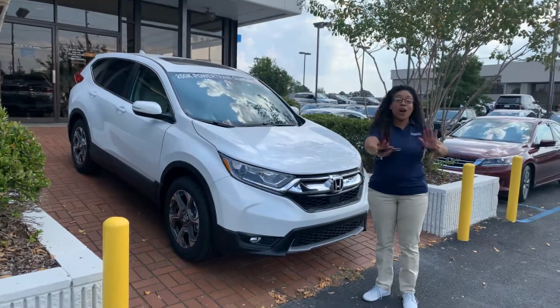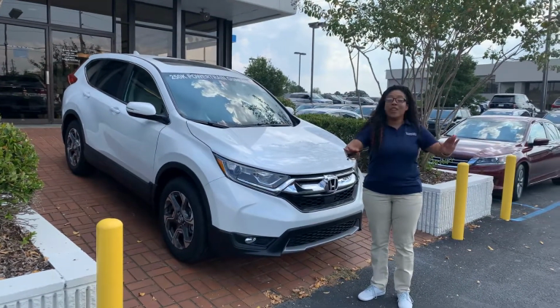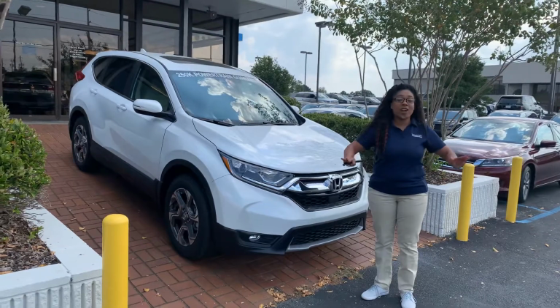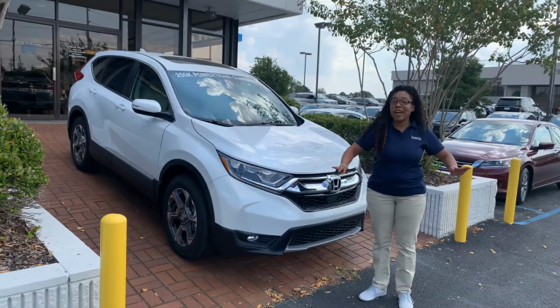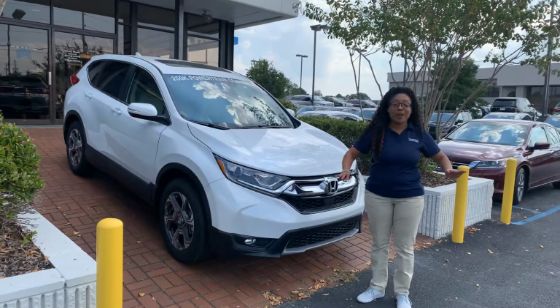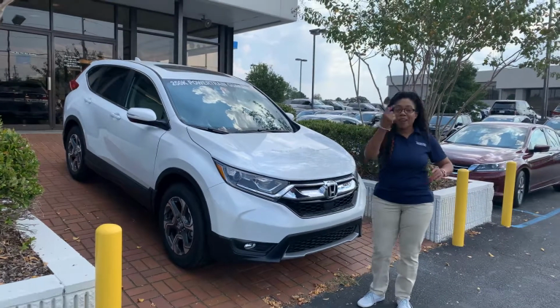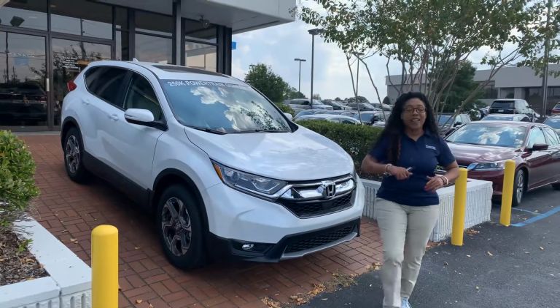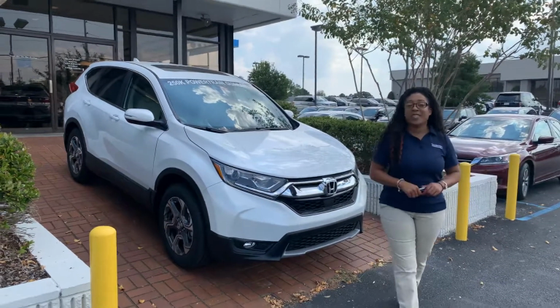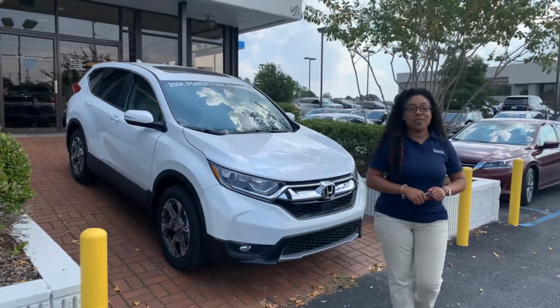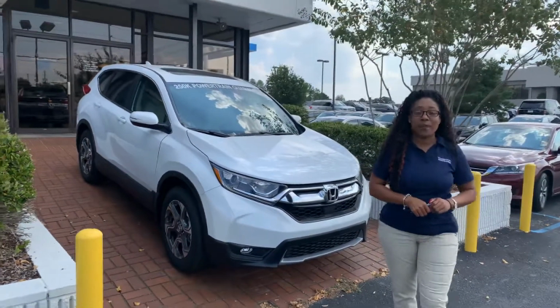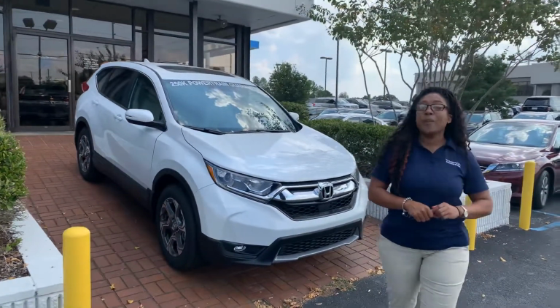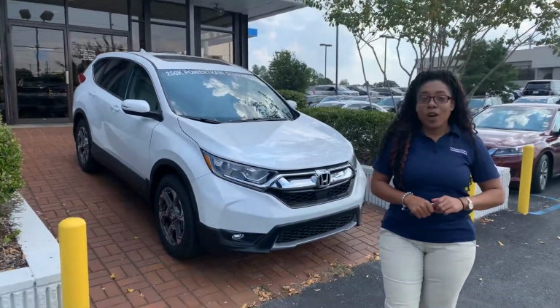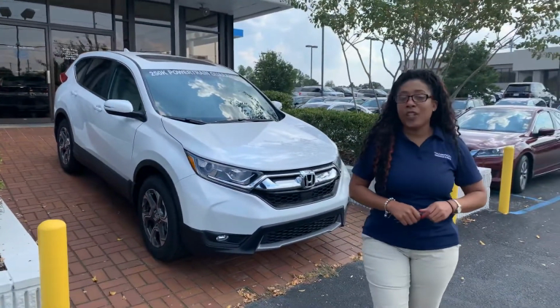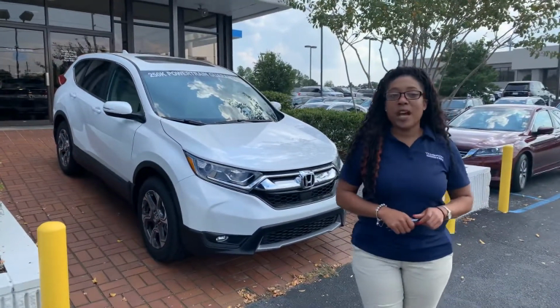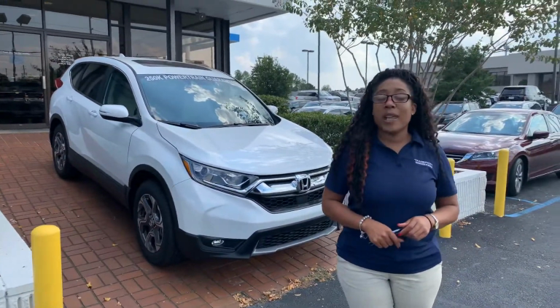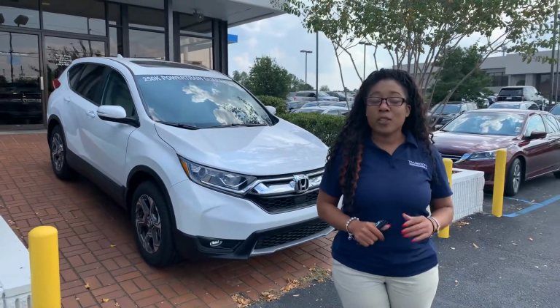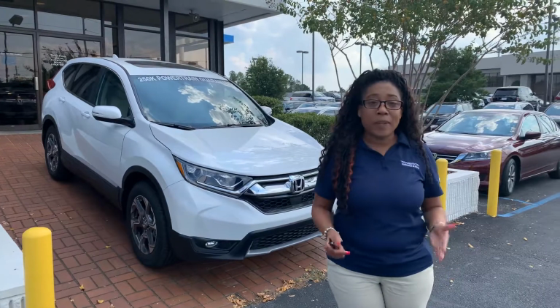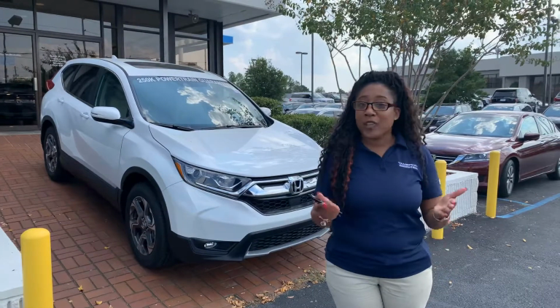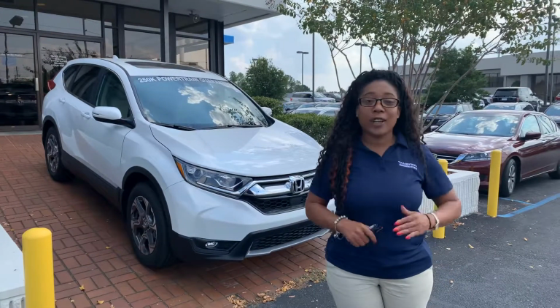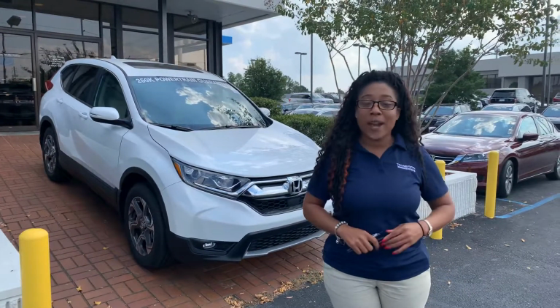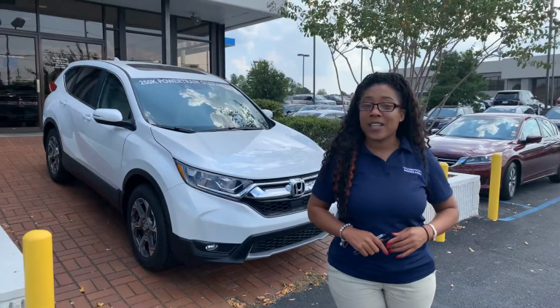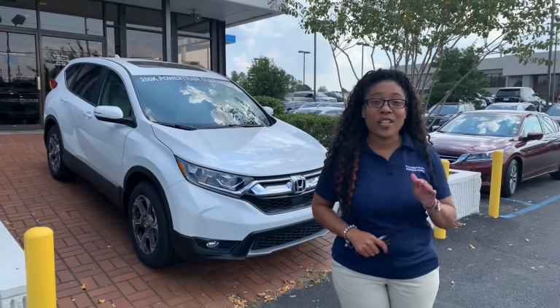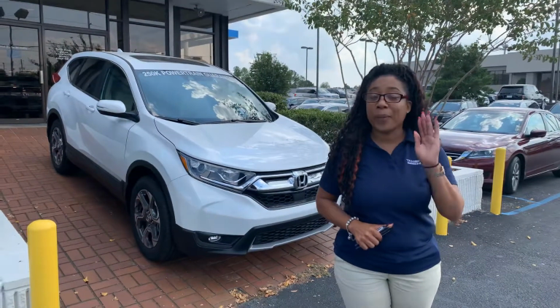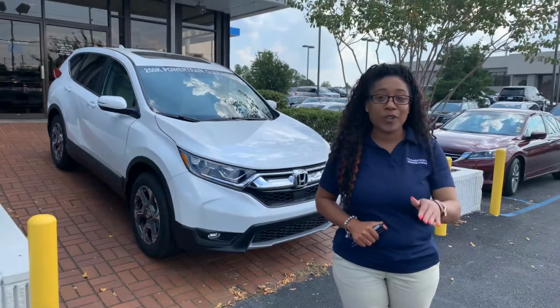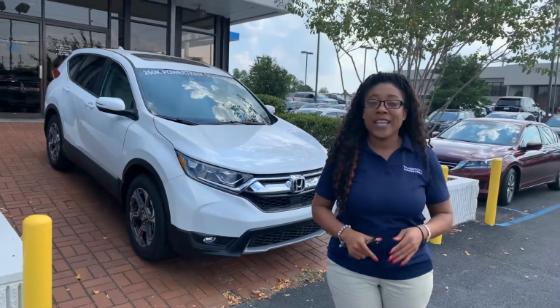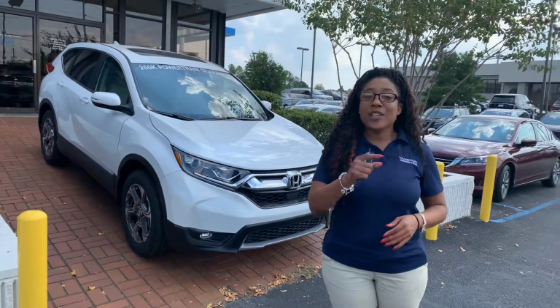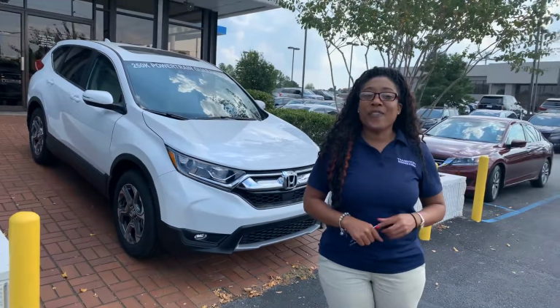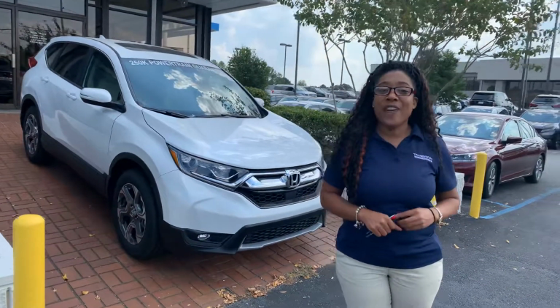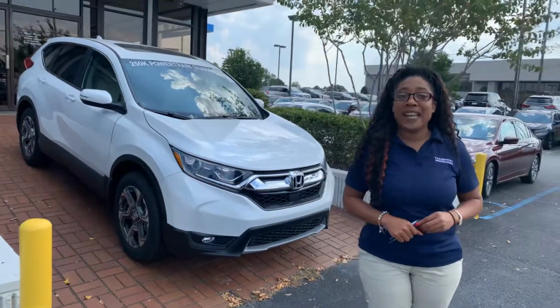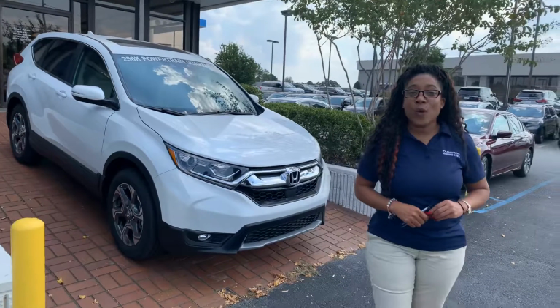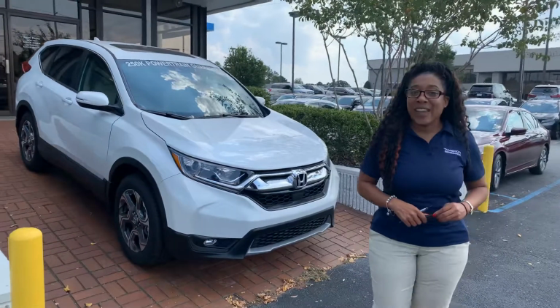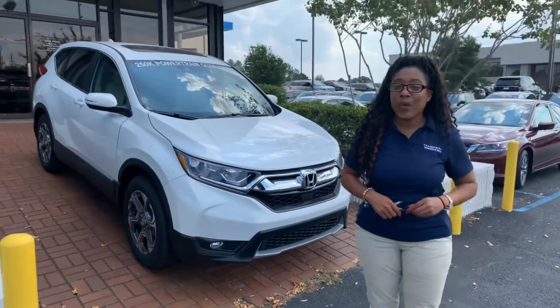There's a whole lot more. If you'd like, I'd love to spend some time with you, go over the features of the vehicle, and most importantly, make sure that you love the price that Costco has already pre-negotiated. Give me a call at 205-519-1710.